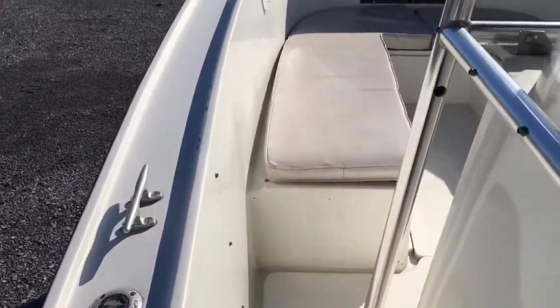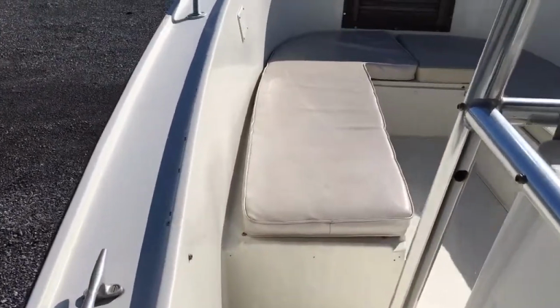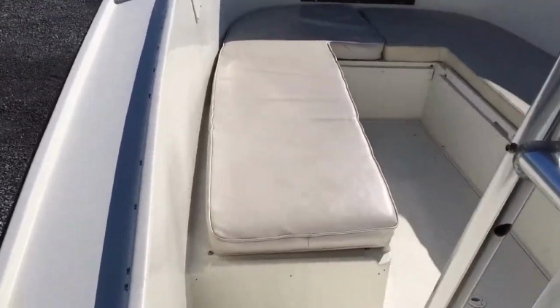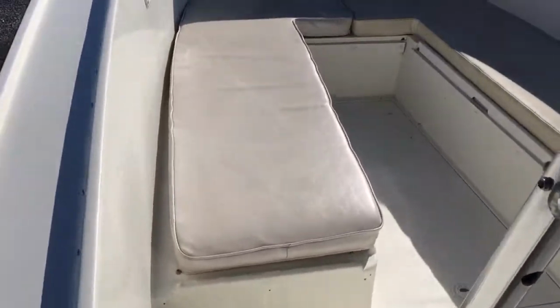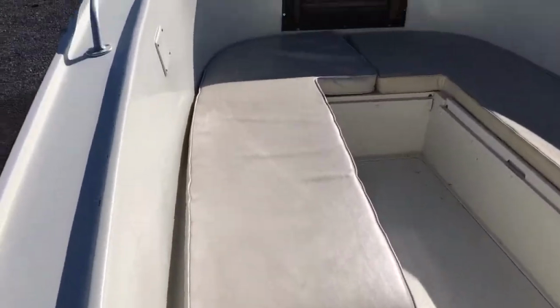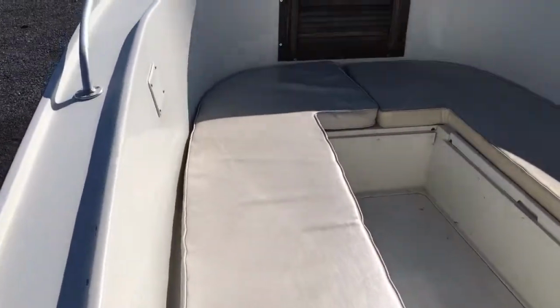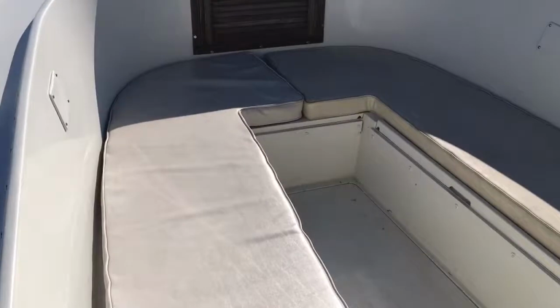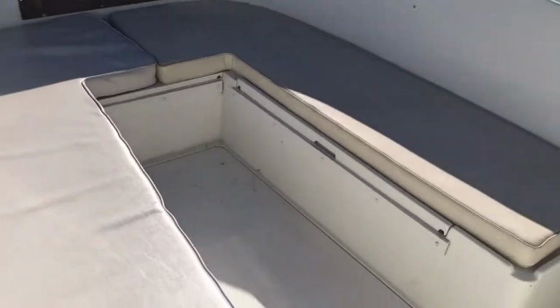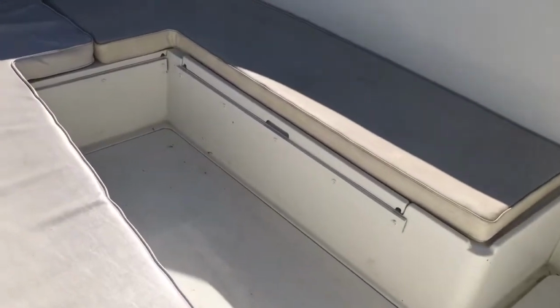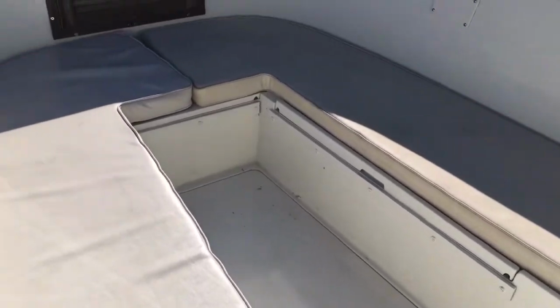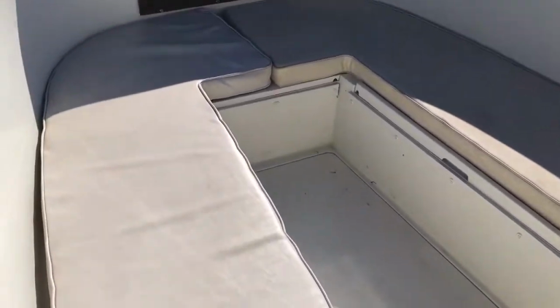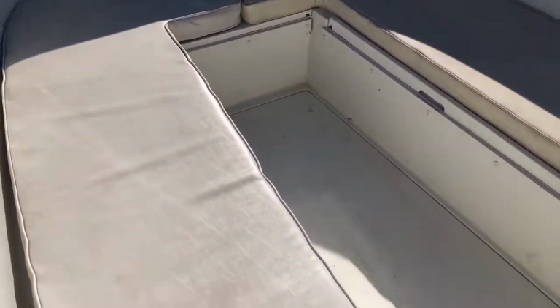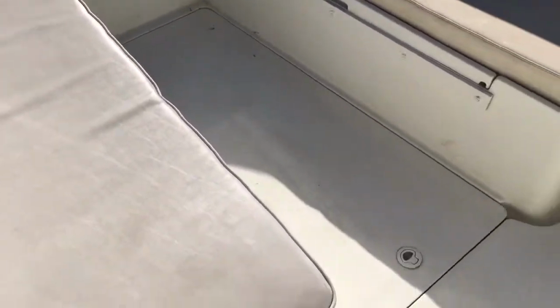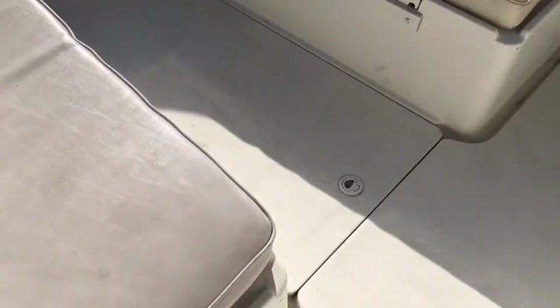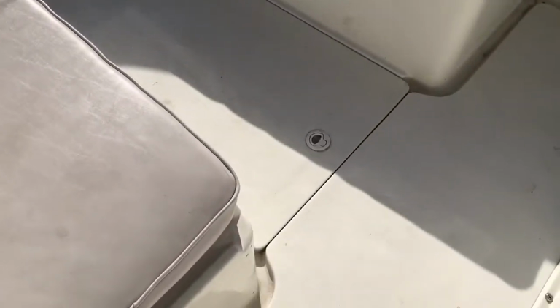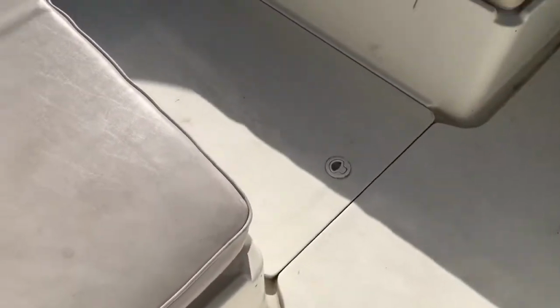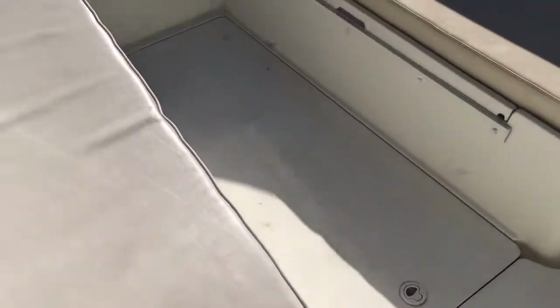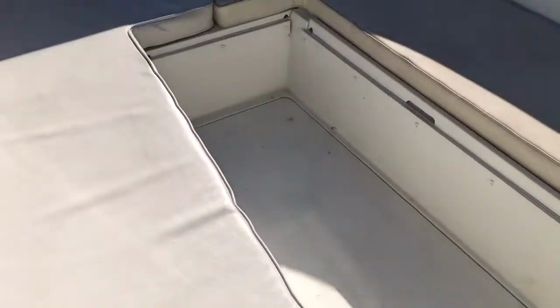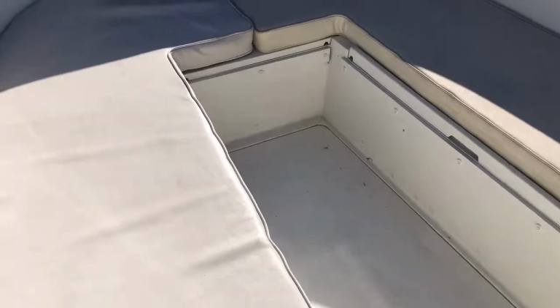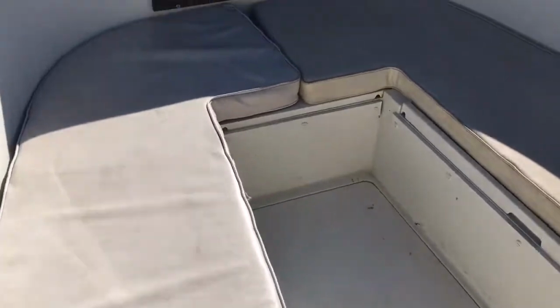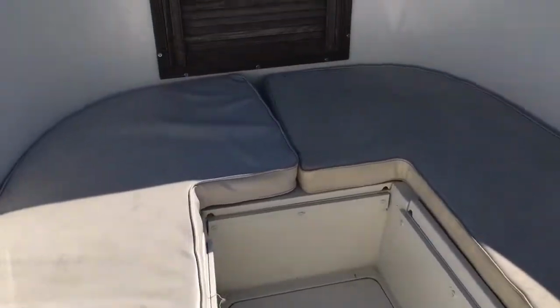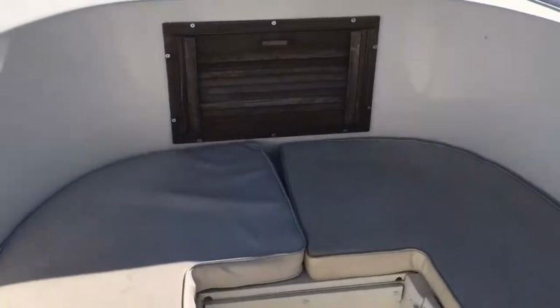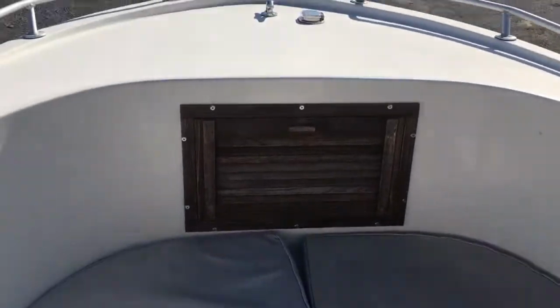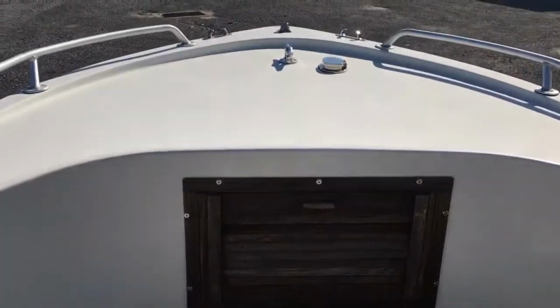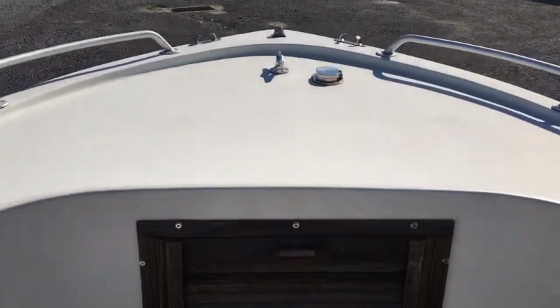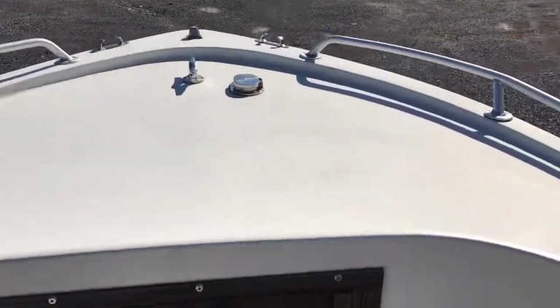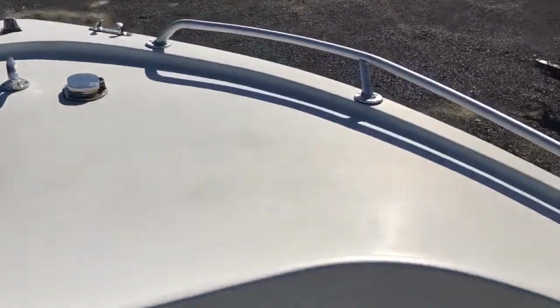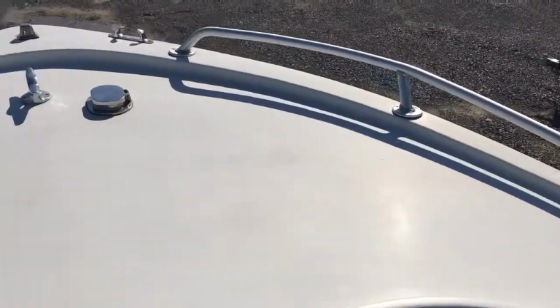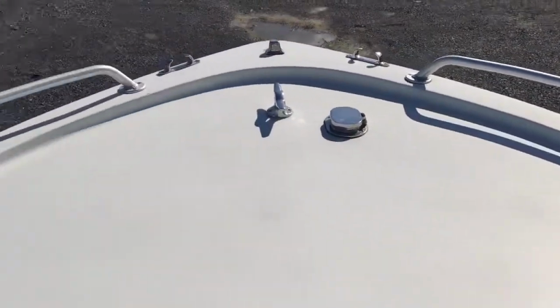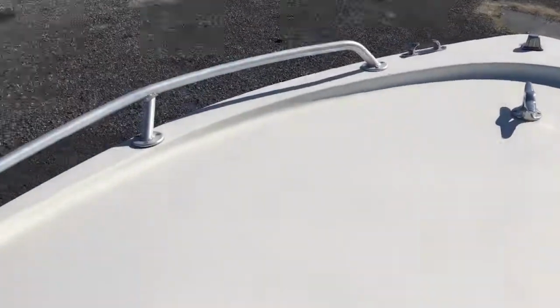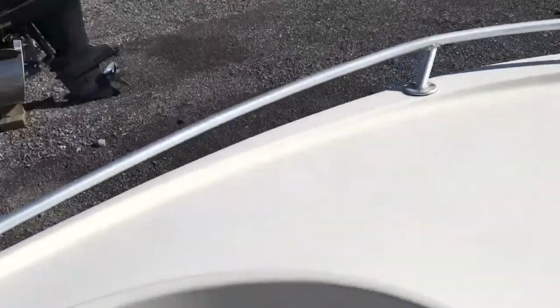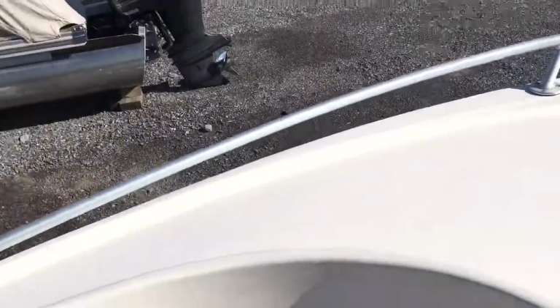Work your way up here to the bow — bow cushions up here, storage underneath, and also a large anchor locker up here. Nice large platform up in the bow with the handrails.